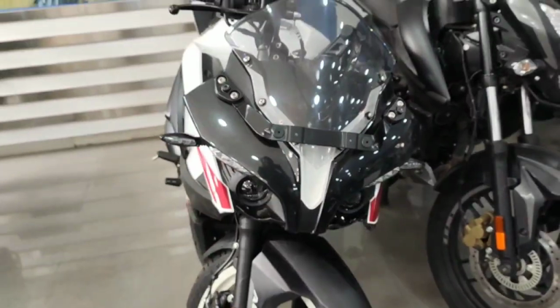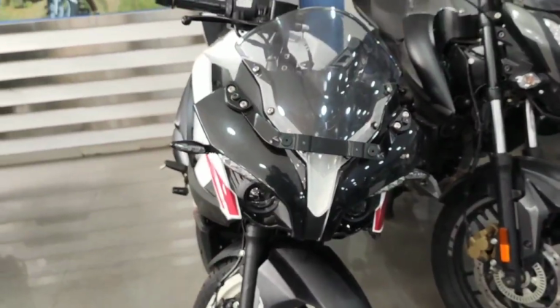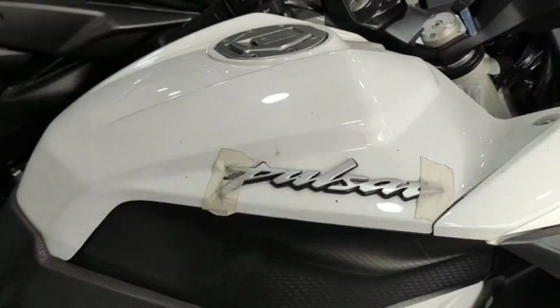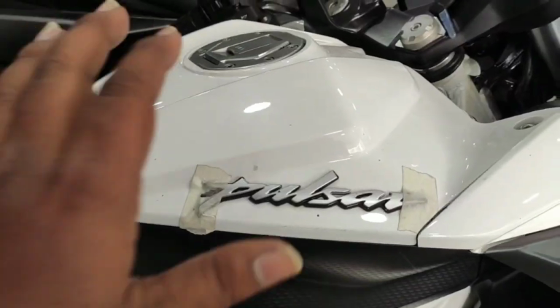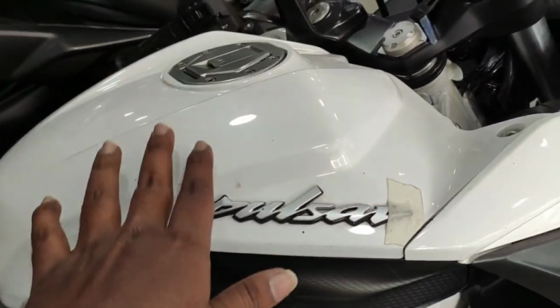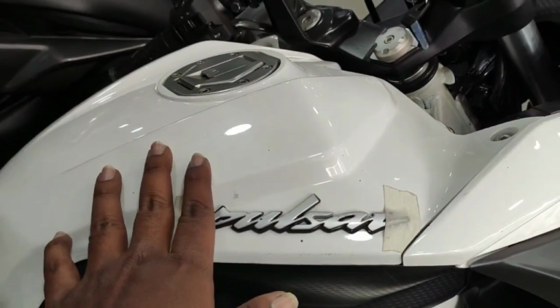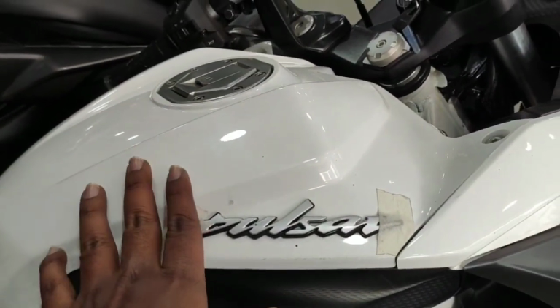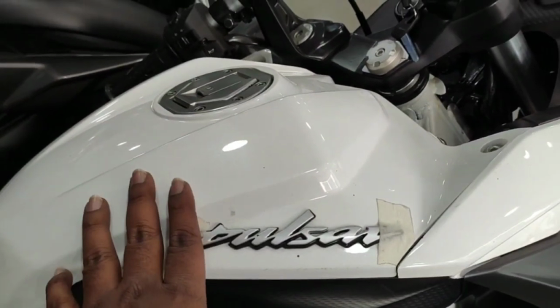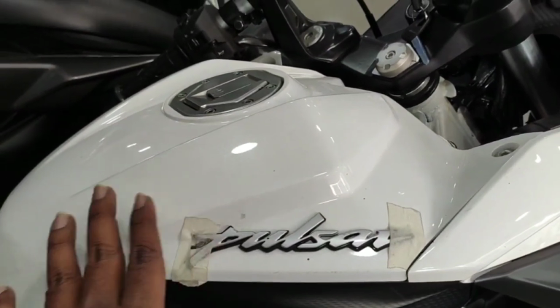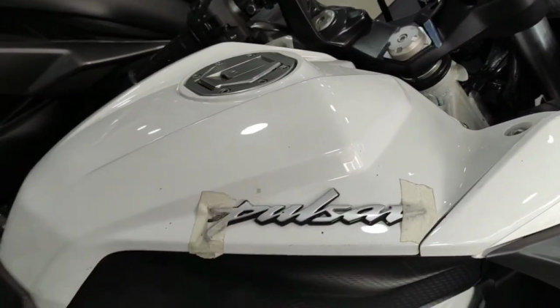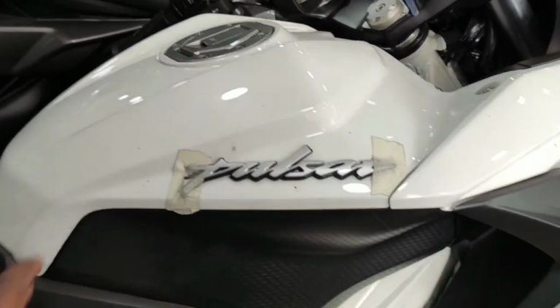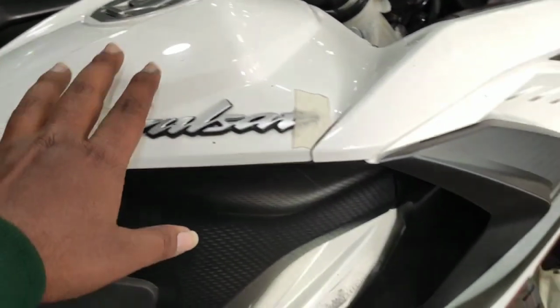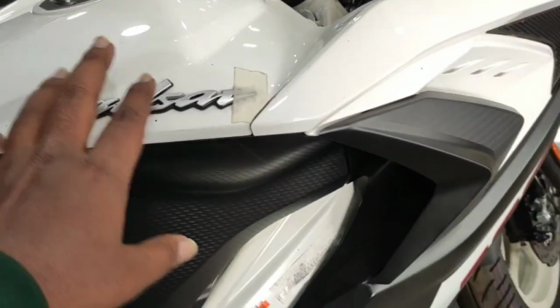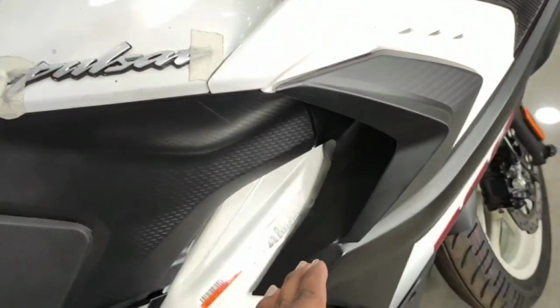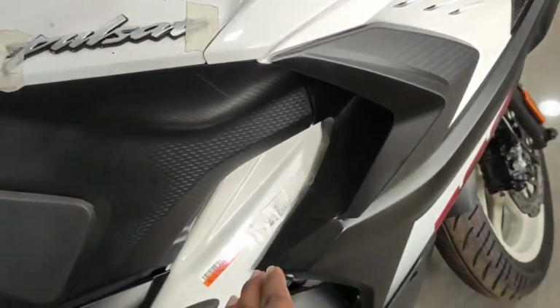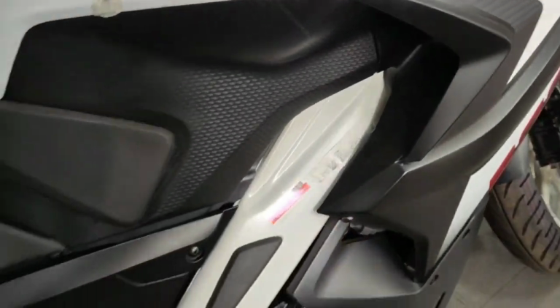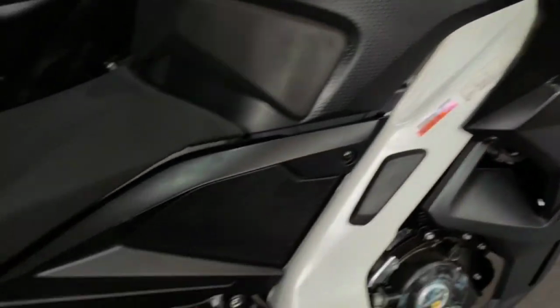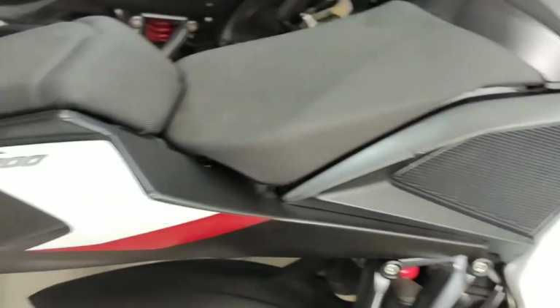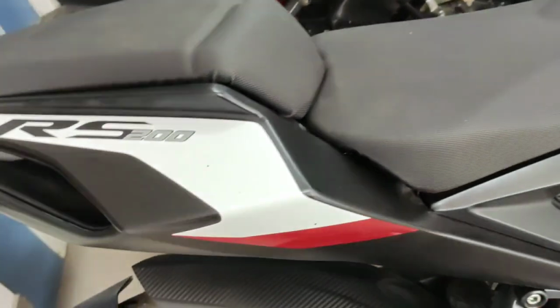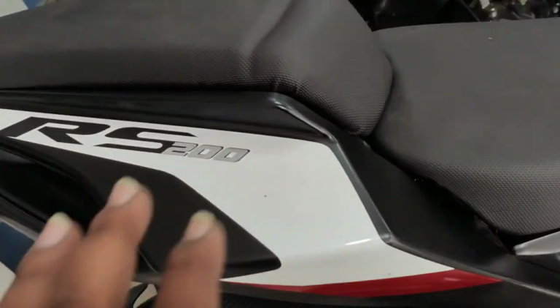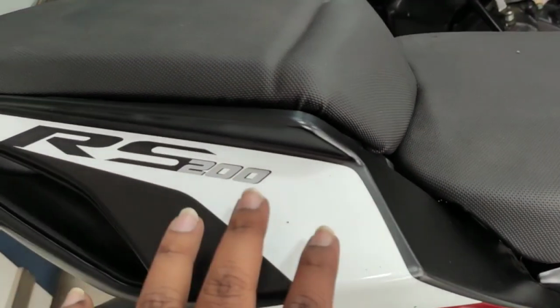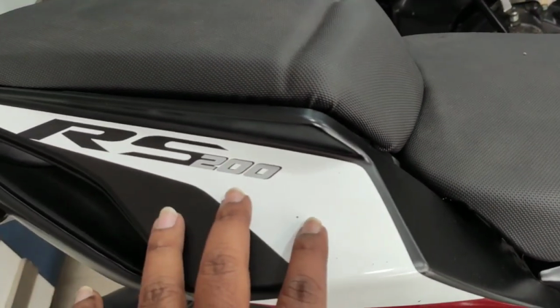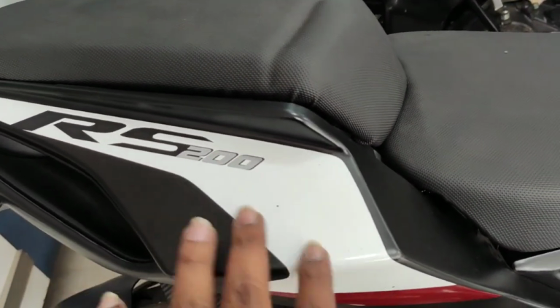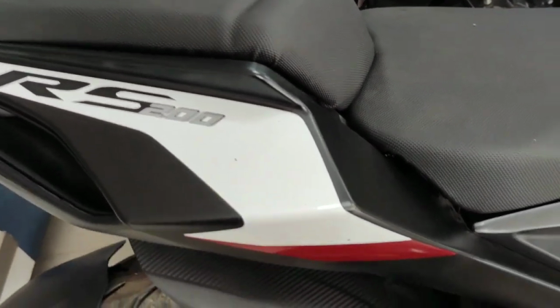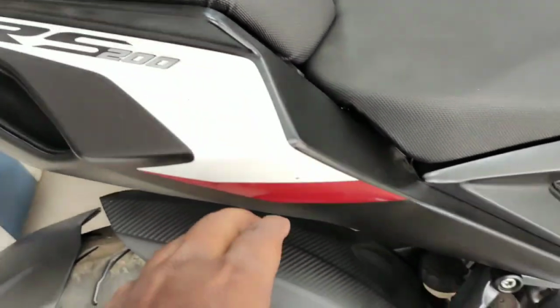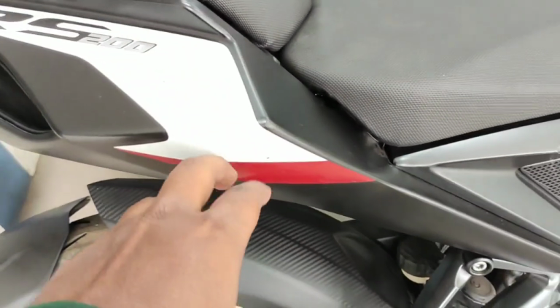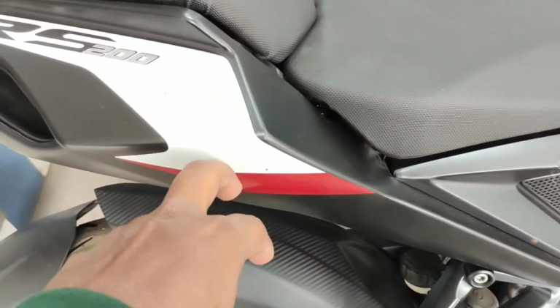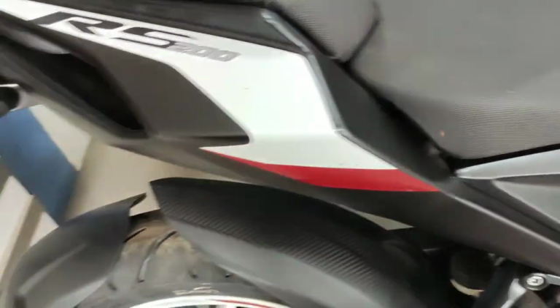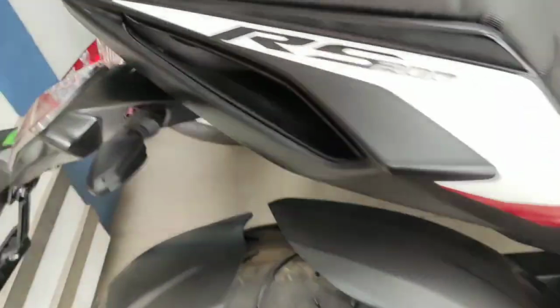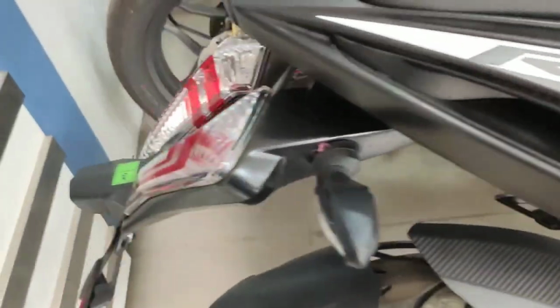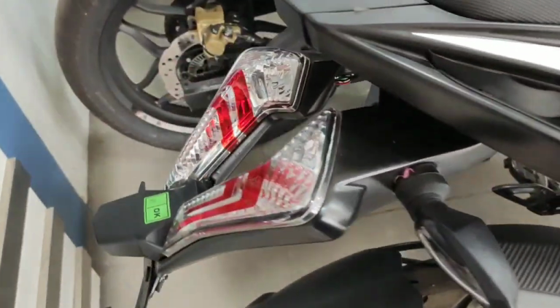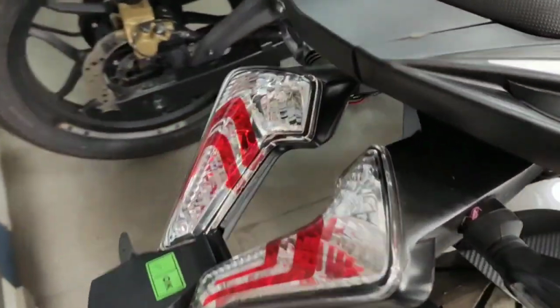The fuel tank capacity is 30 liters and the total kerb weight is 166 kg. In the tail section there is the RS200 badging. This is a red and white color combination.